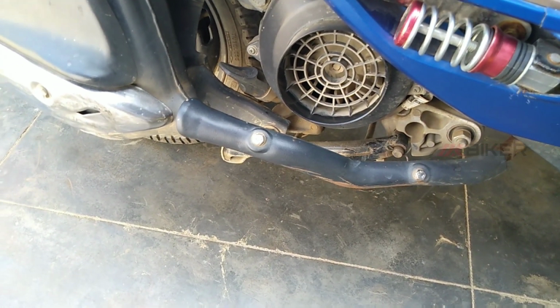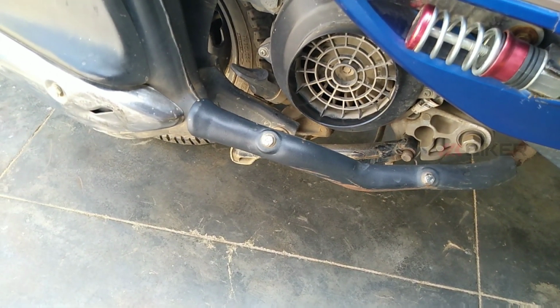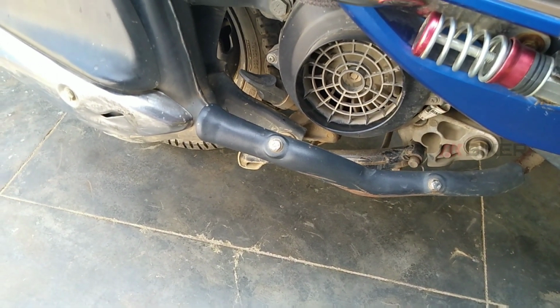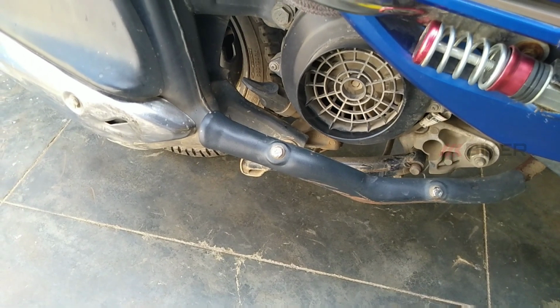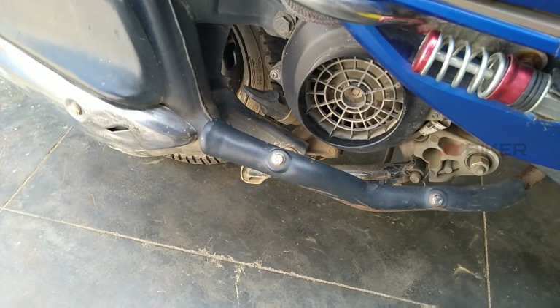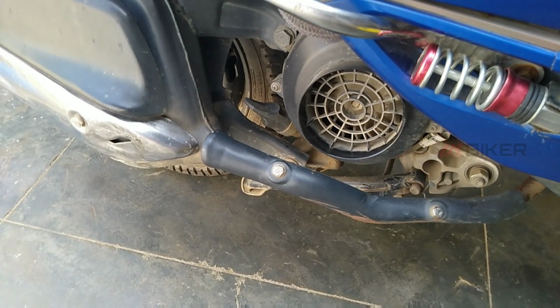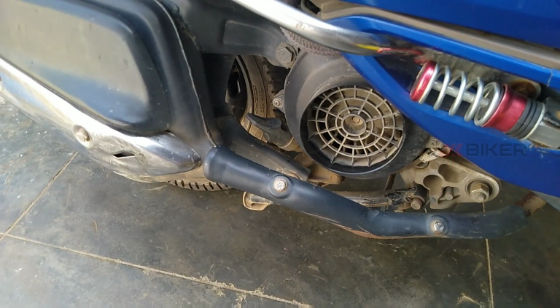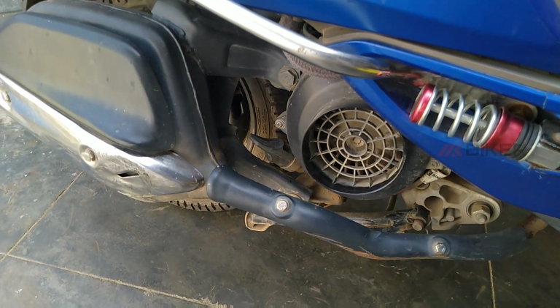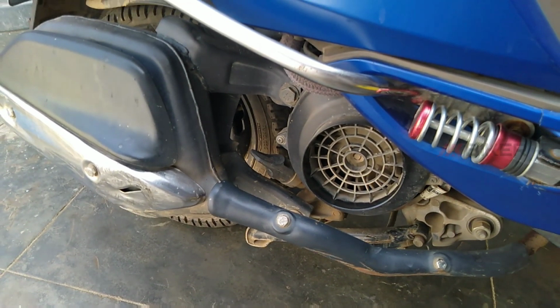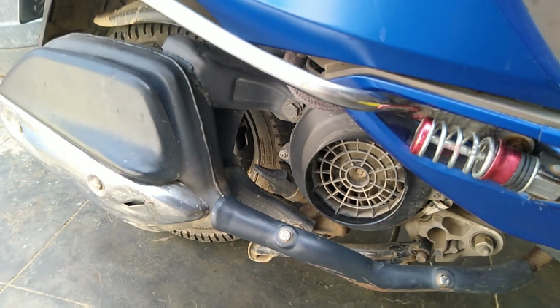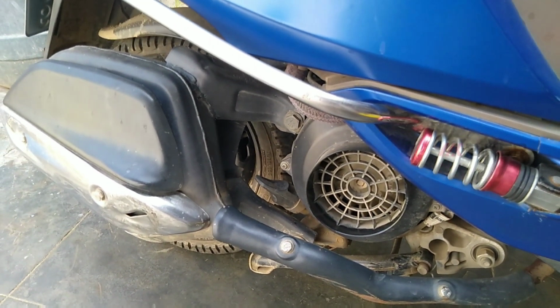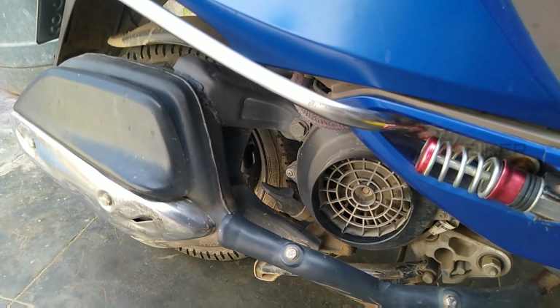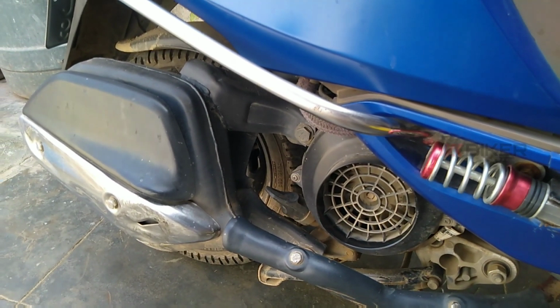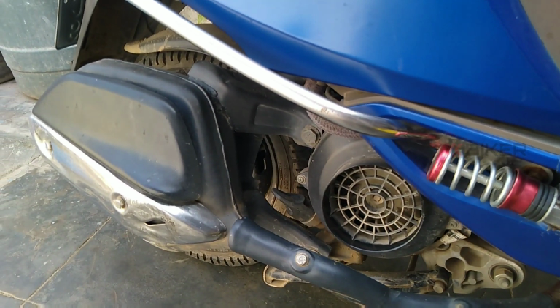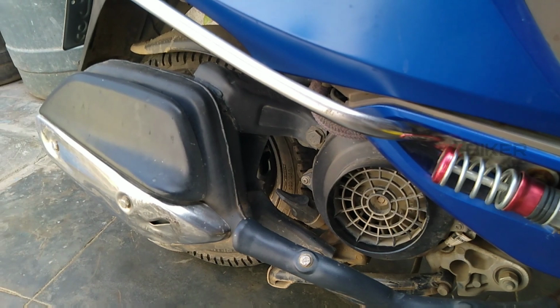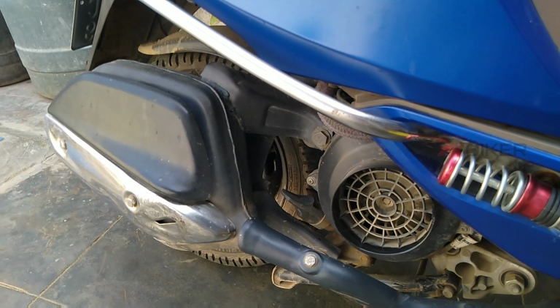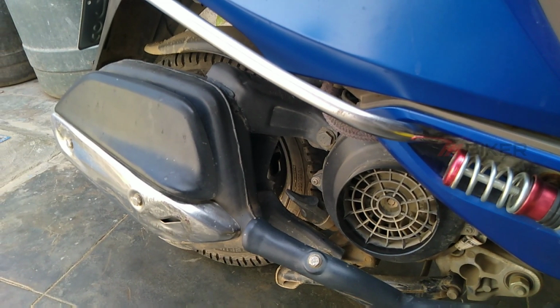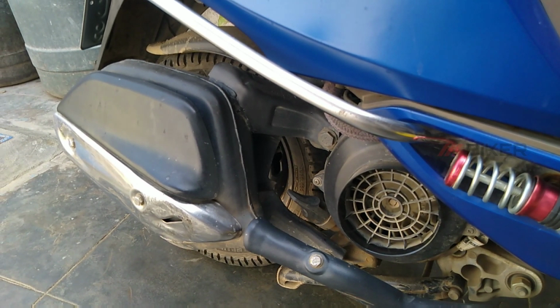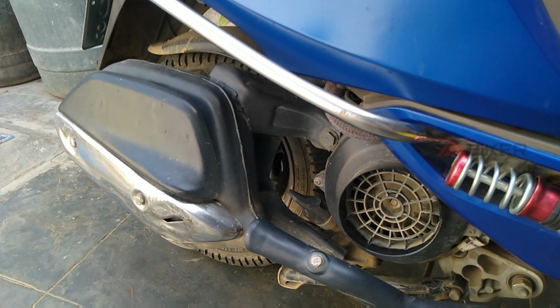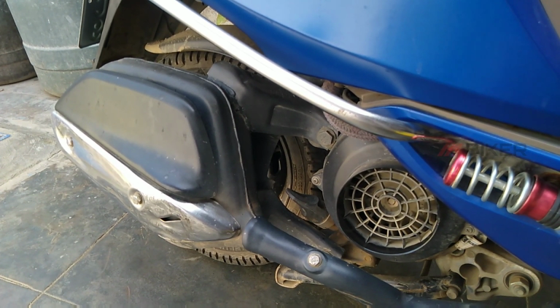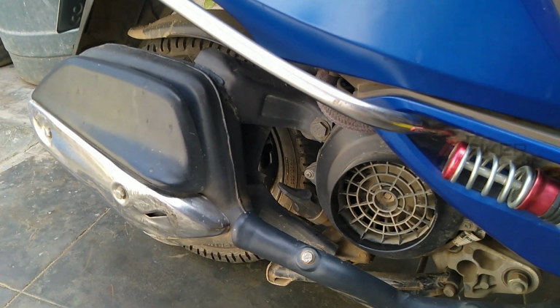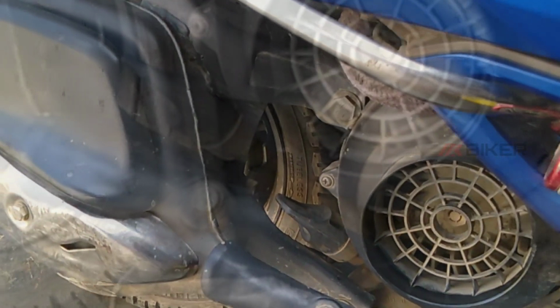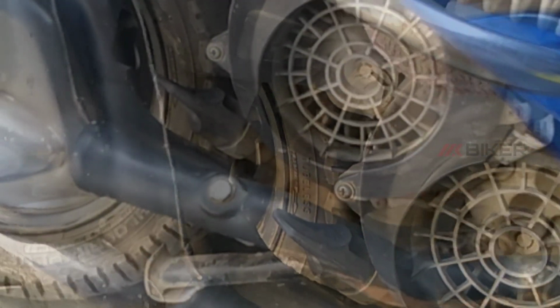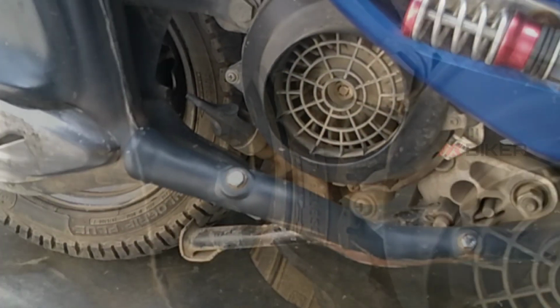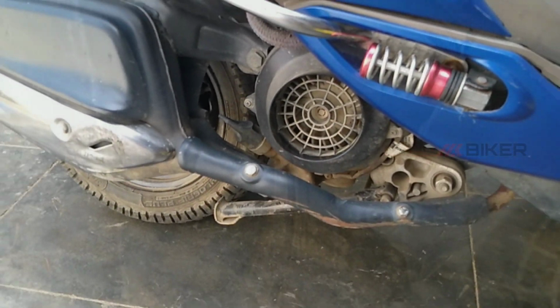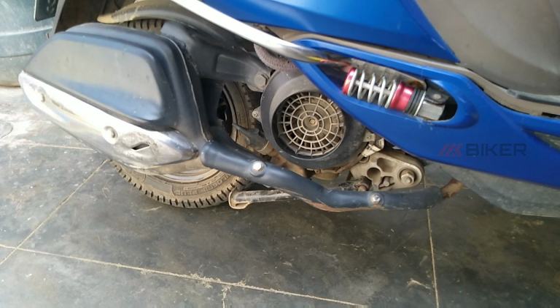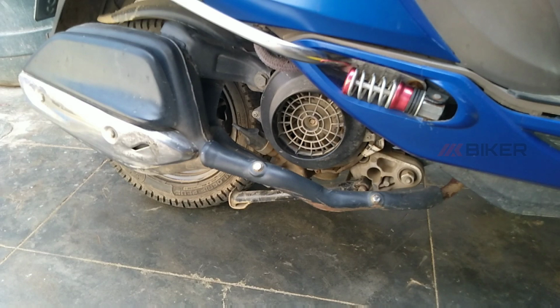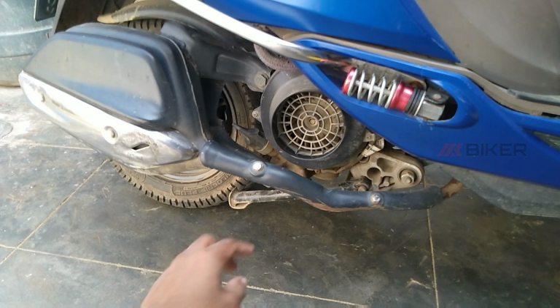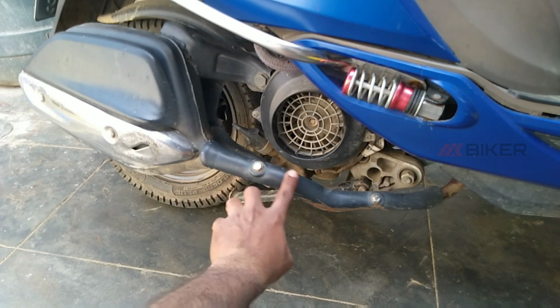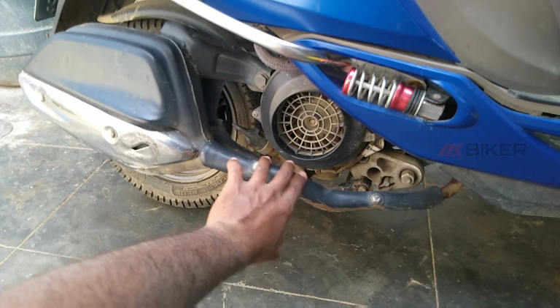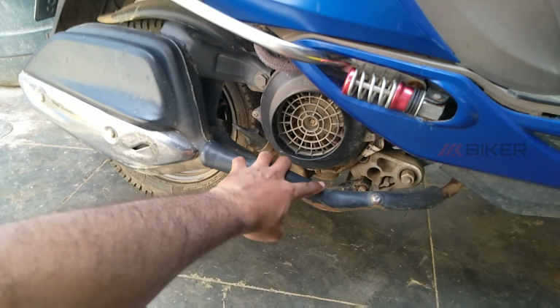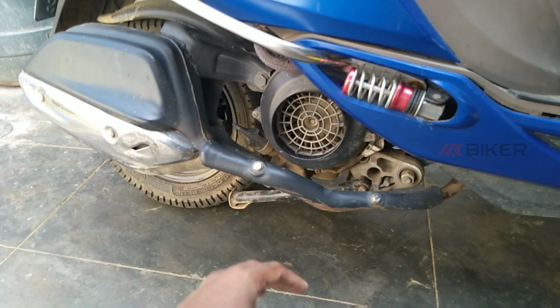If you fix the exhaust, the power loss is small. If you fix the exhaust, you can select the right exhaust for your needs.